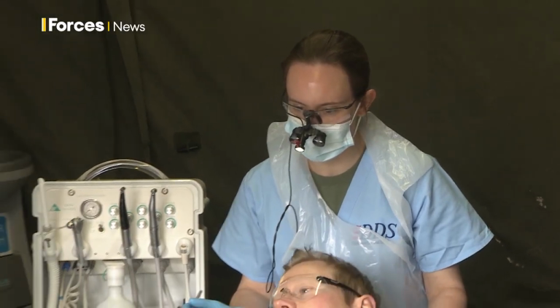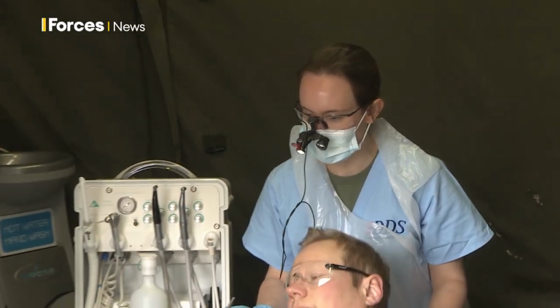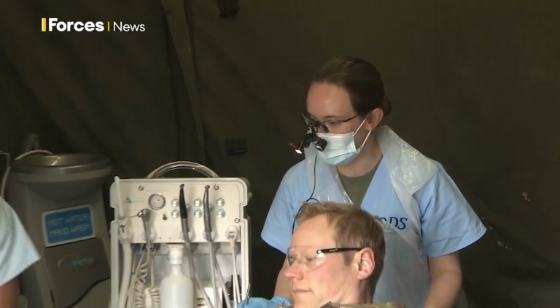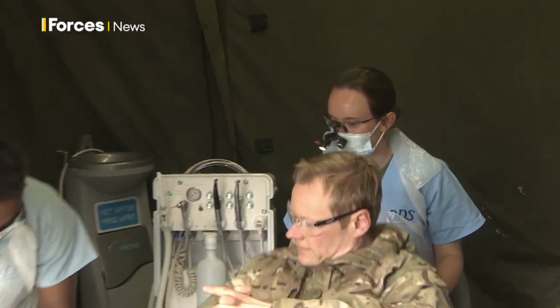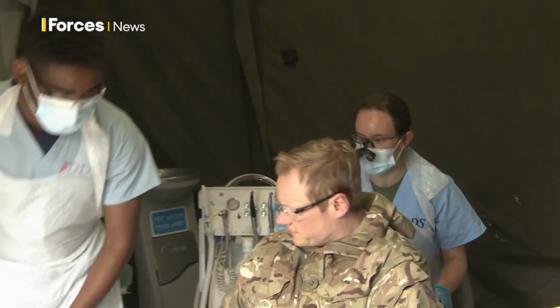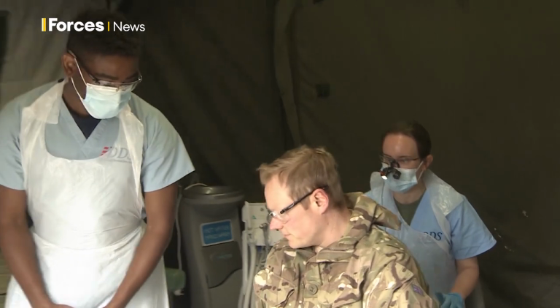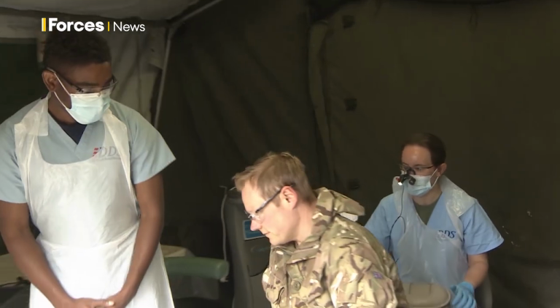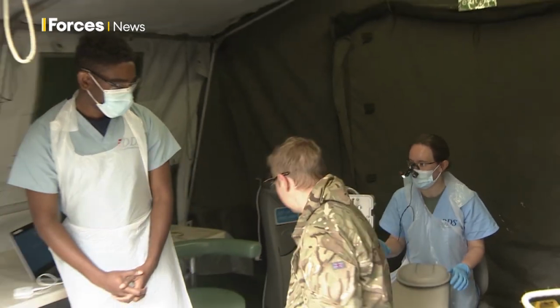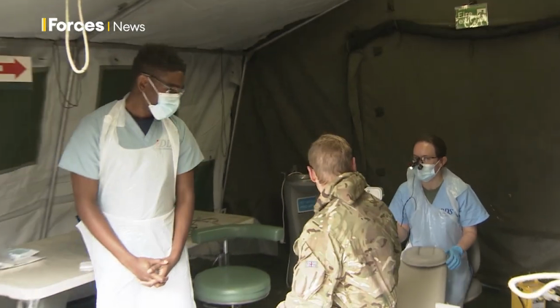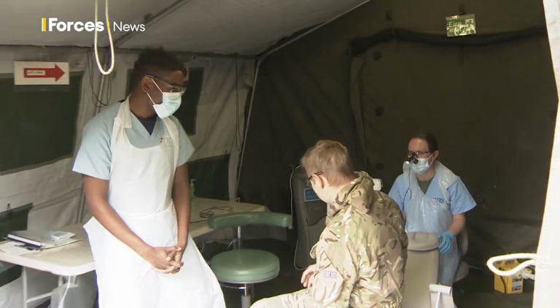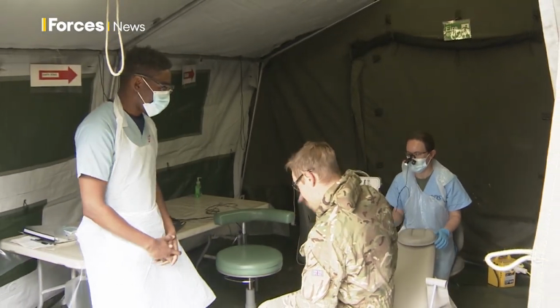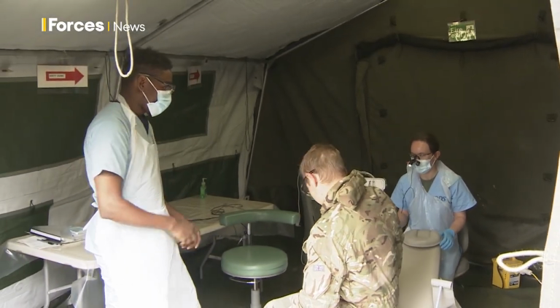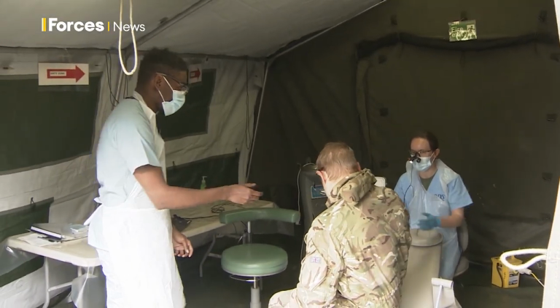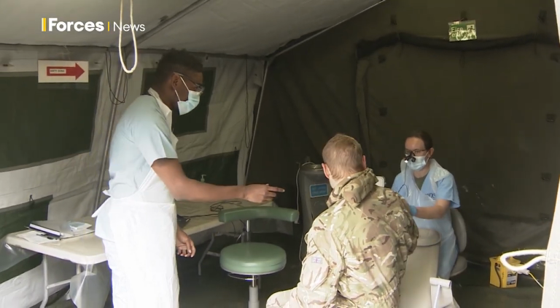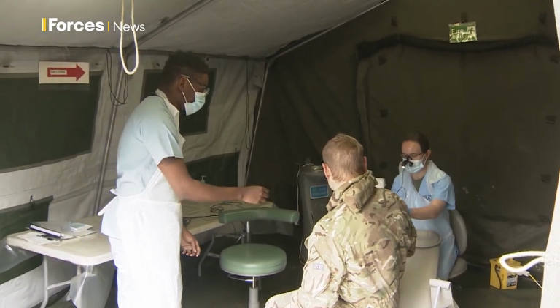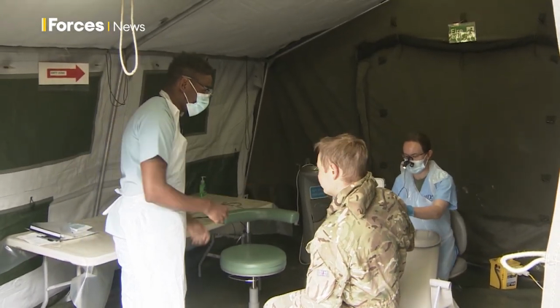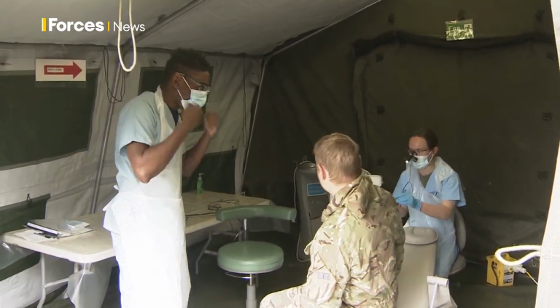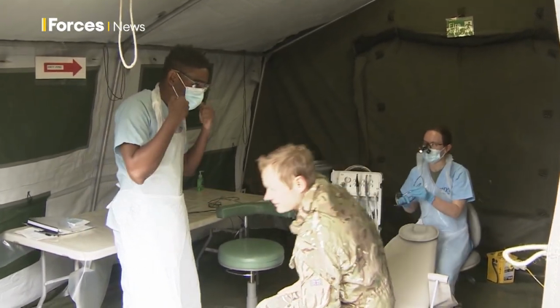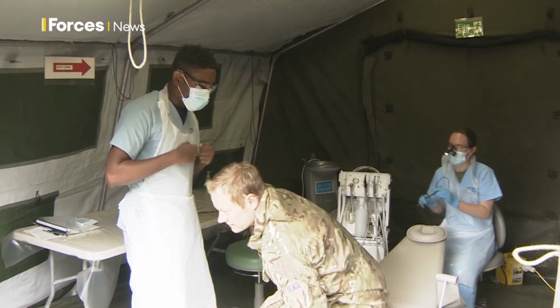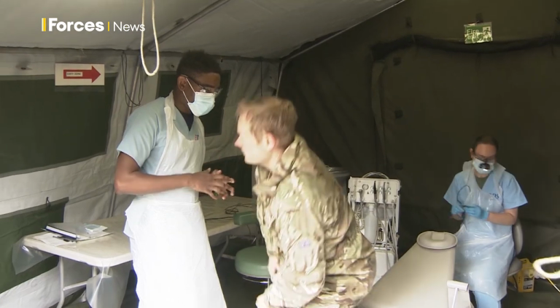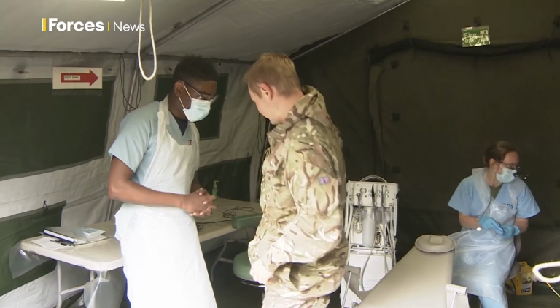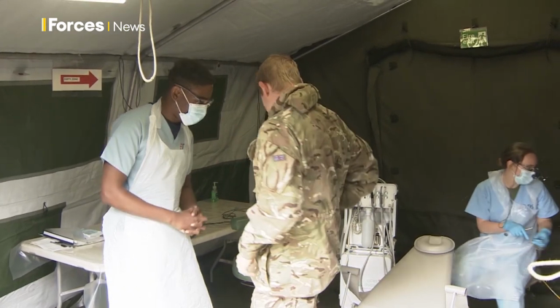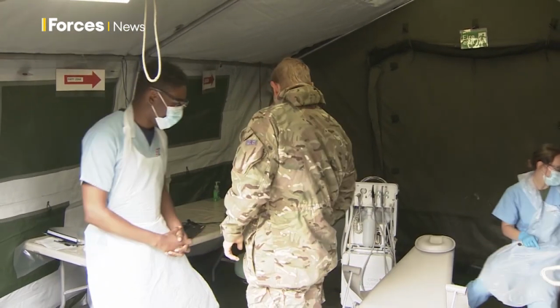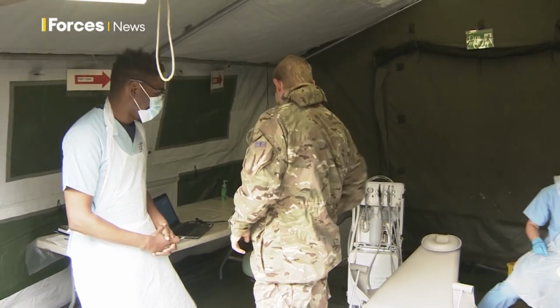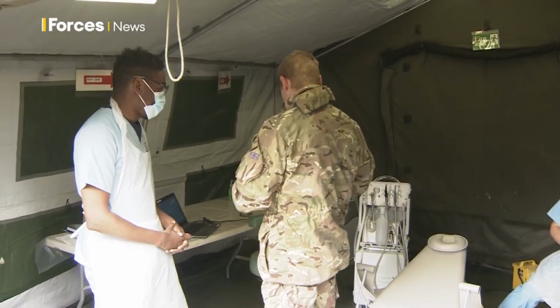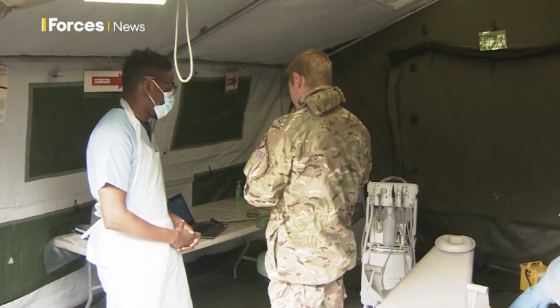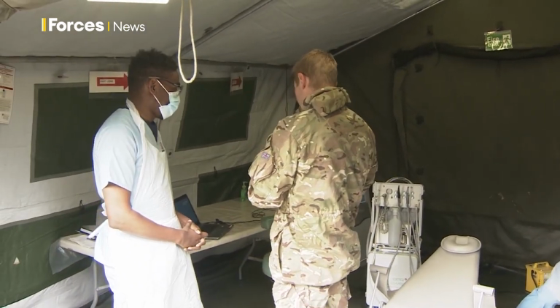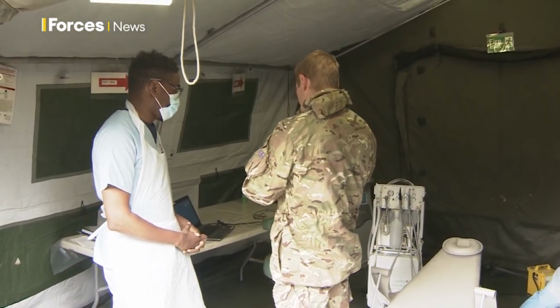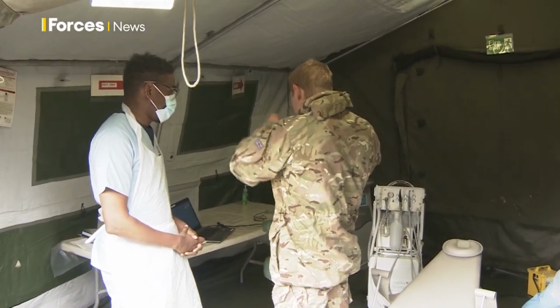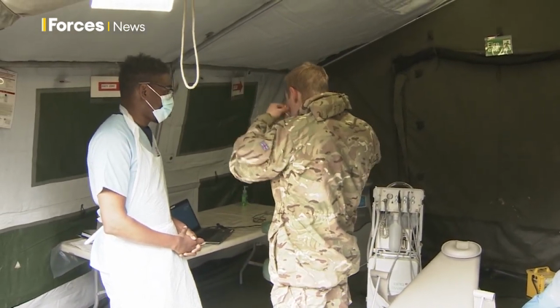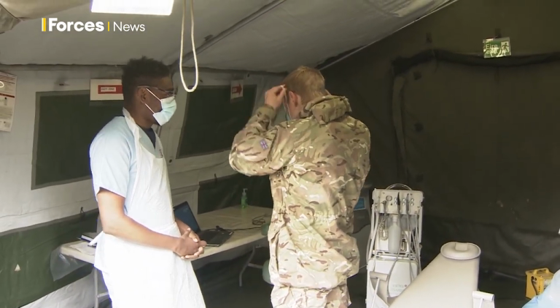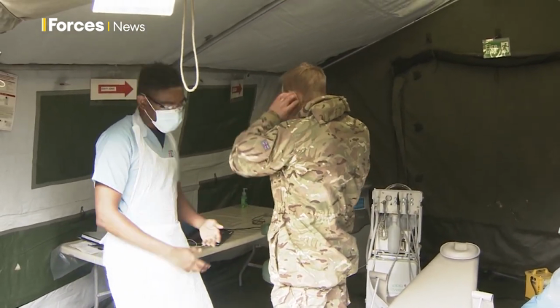The need for field dentists will continue whilst Covid restrictions remain in place, providing vital support to soldiers whose teeth need some tender loving care. Amy Wiltshire, Forces News.